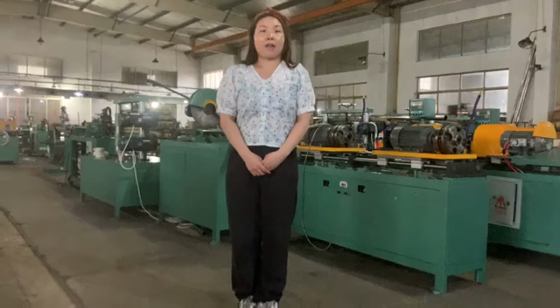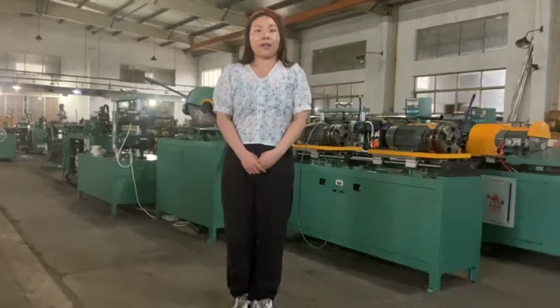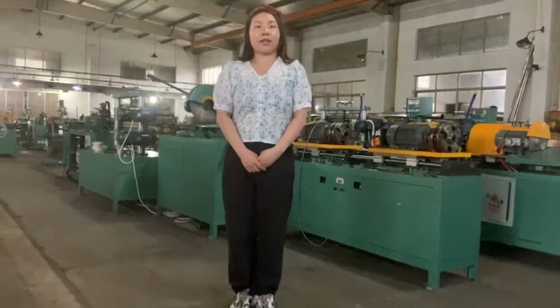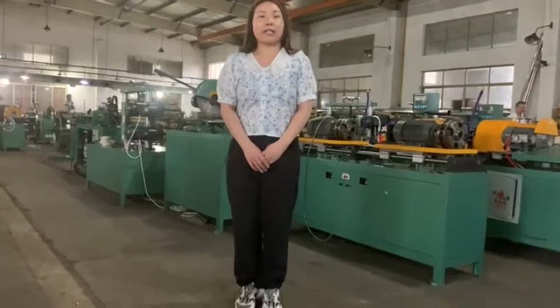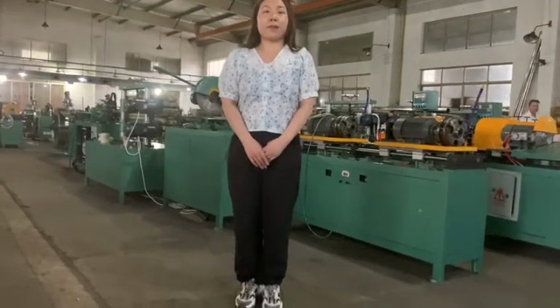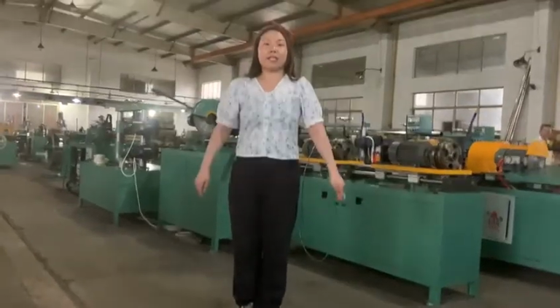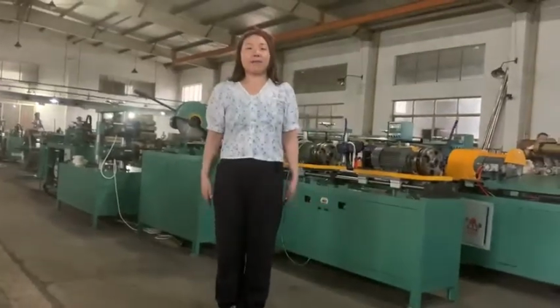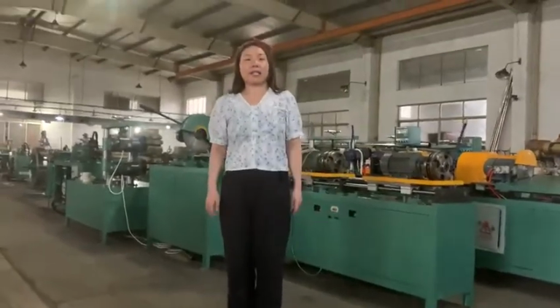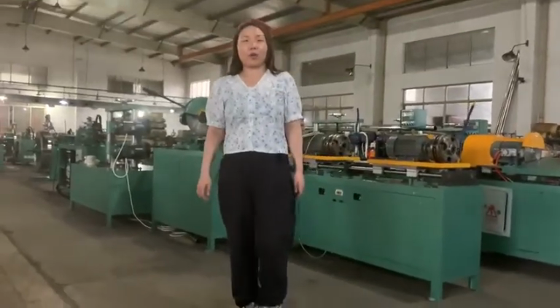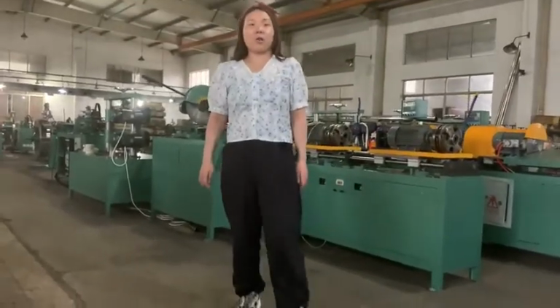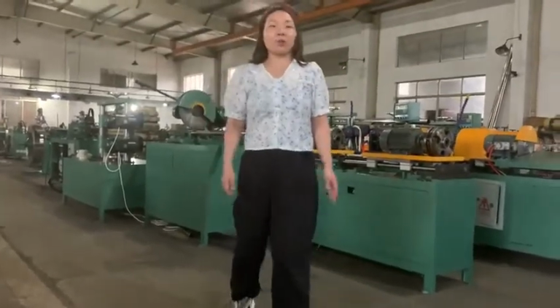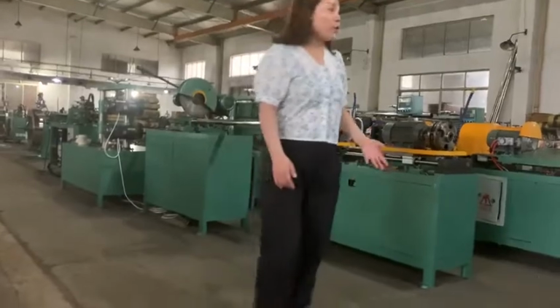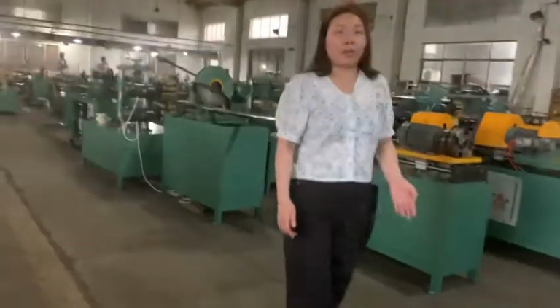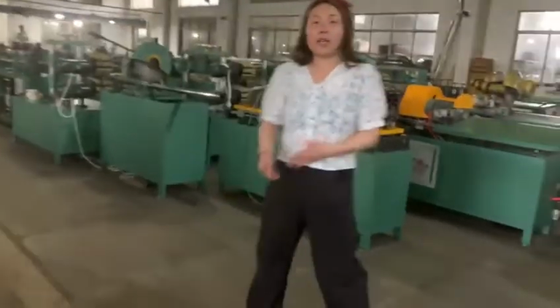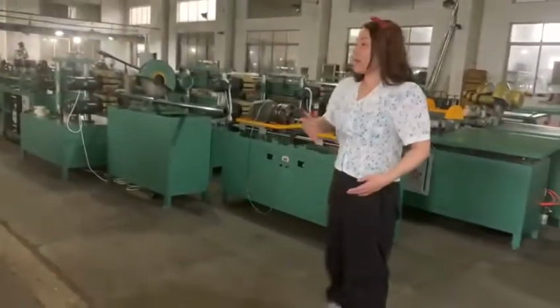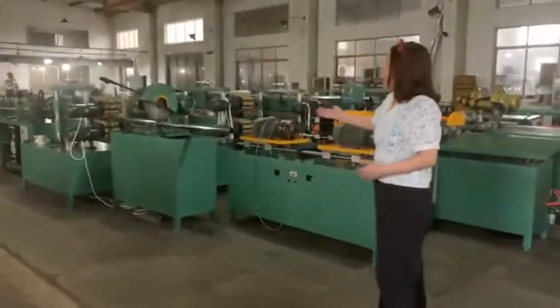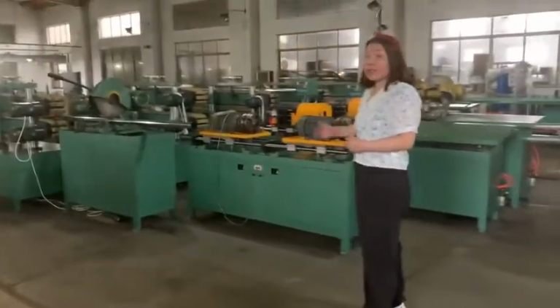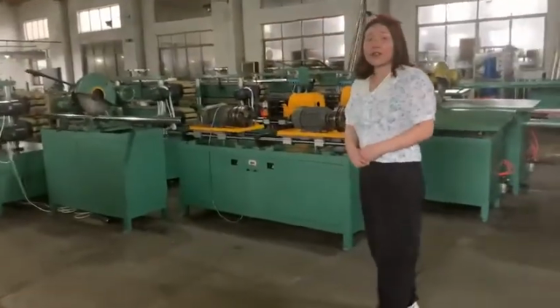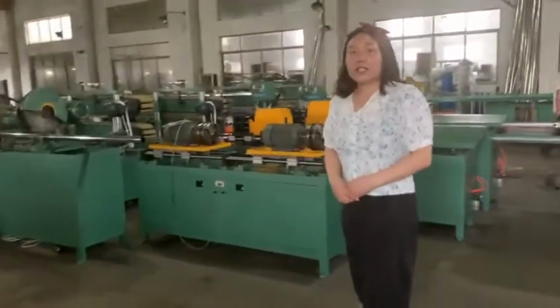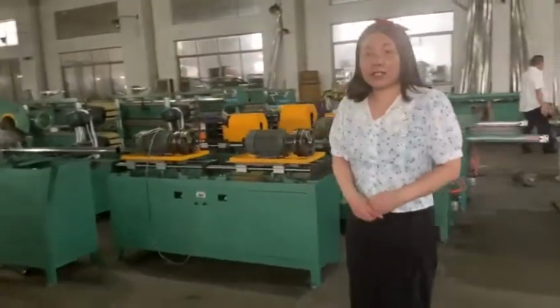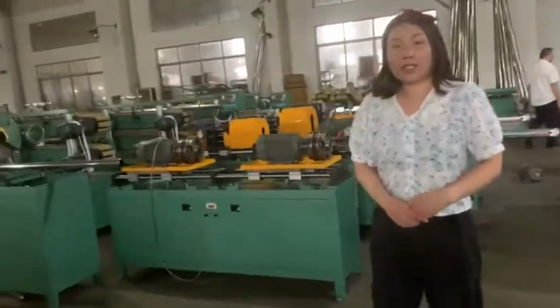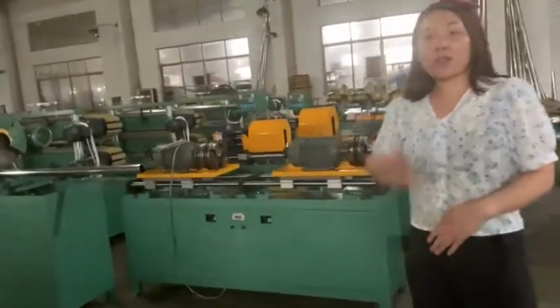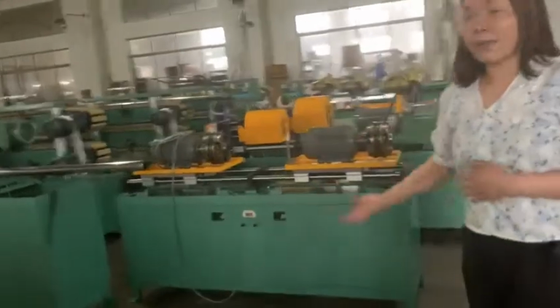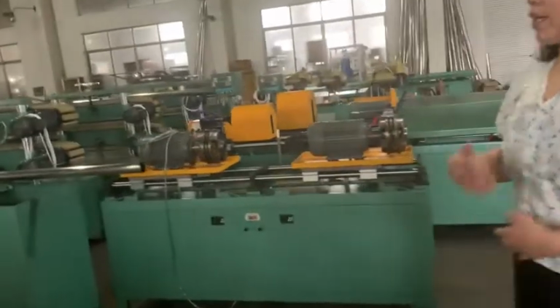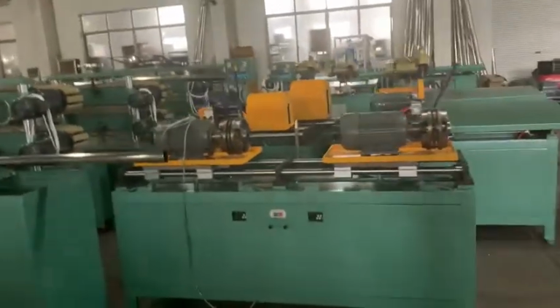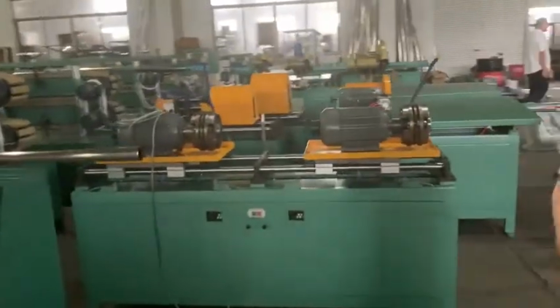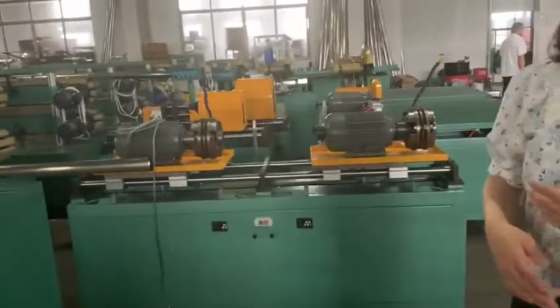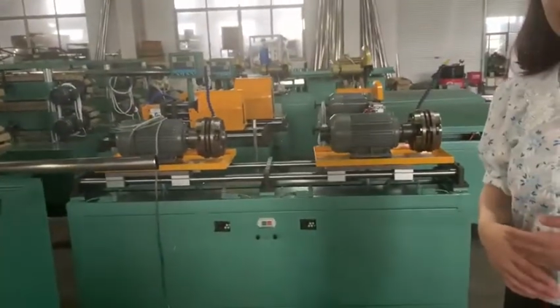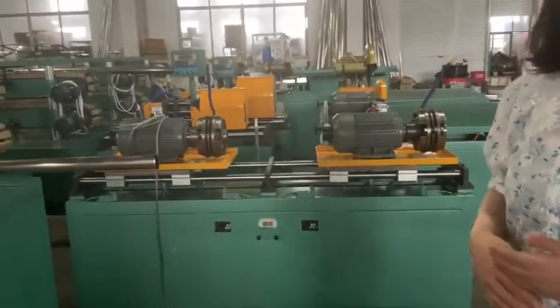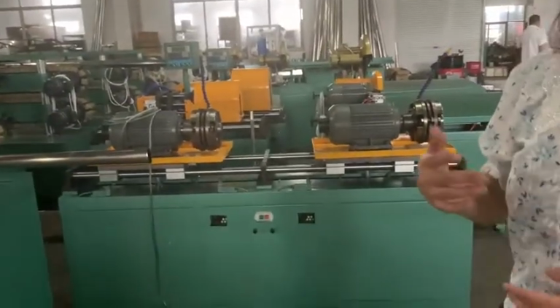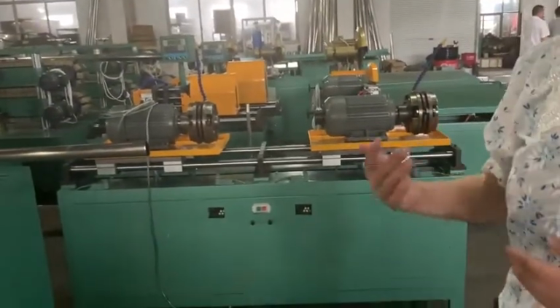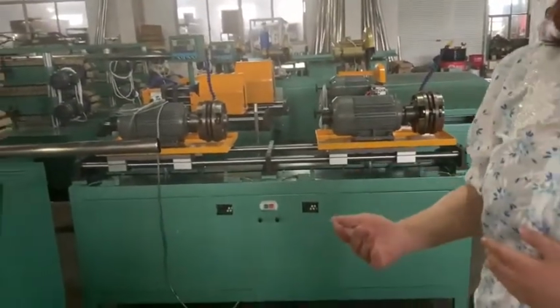Hello everybody, this is Amy from the complex industrial. Welcome to our workshop. This part is our hose making machine, also we call it a mechanical hose making machine.